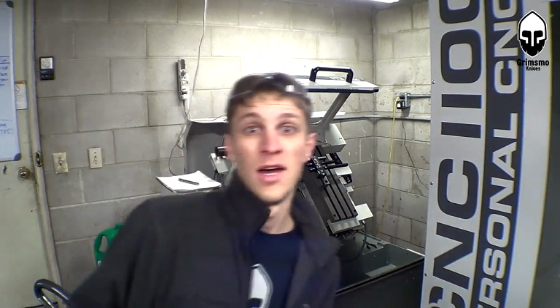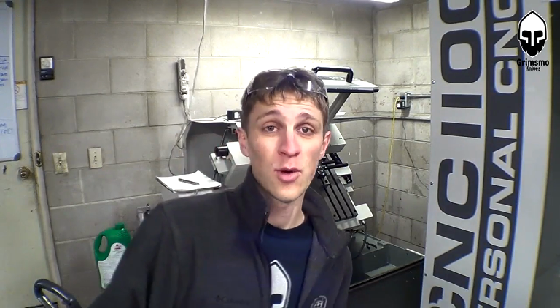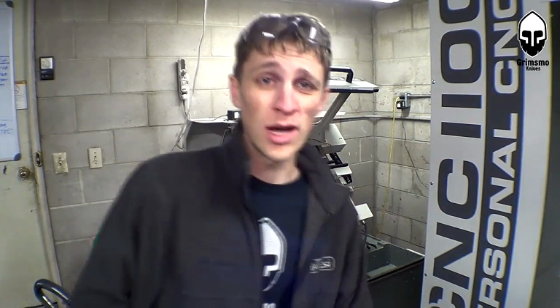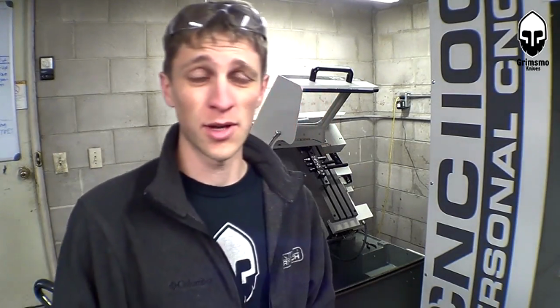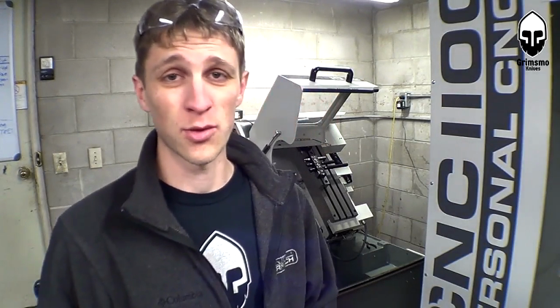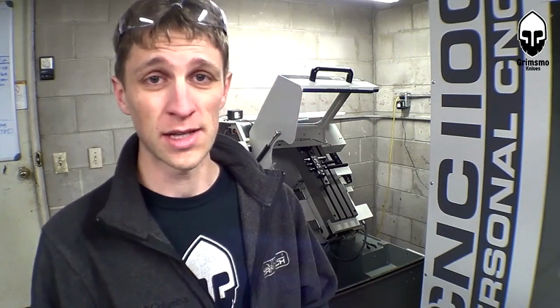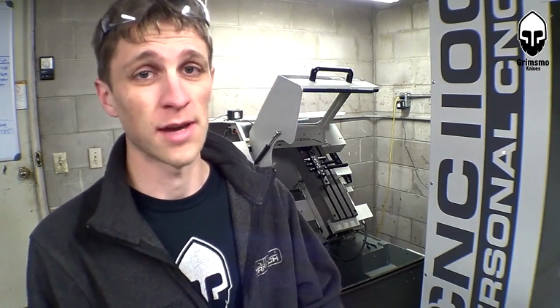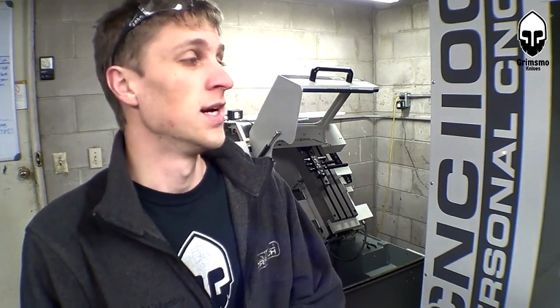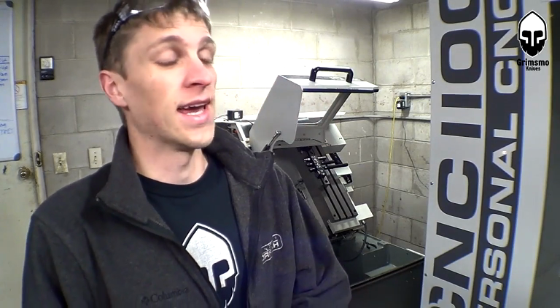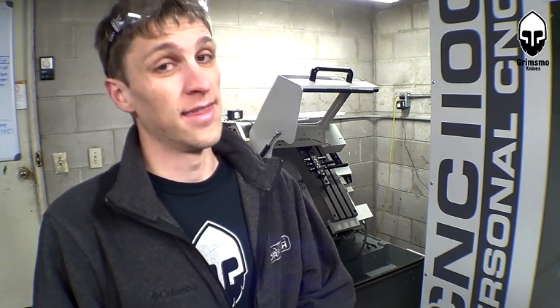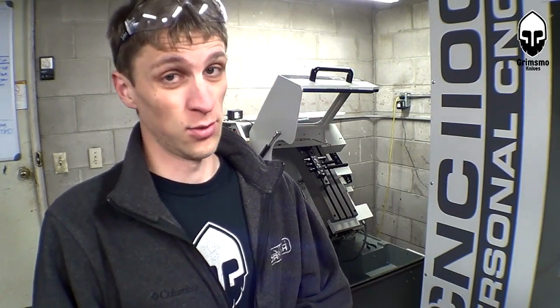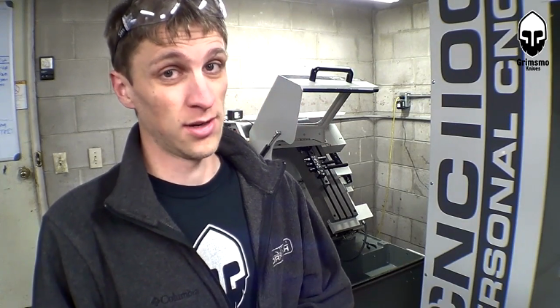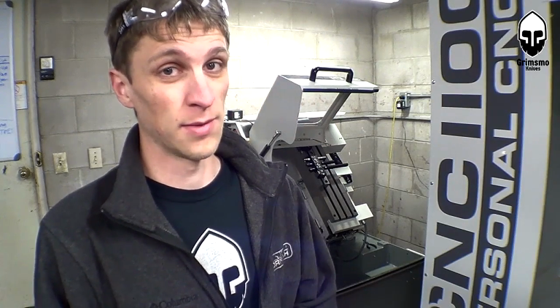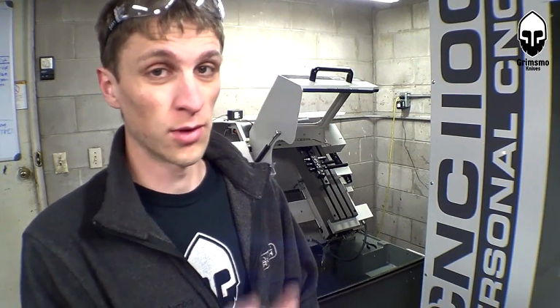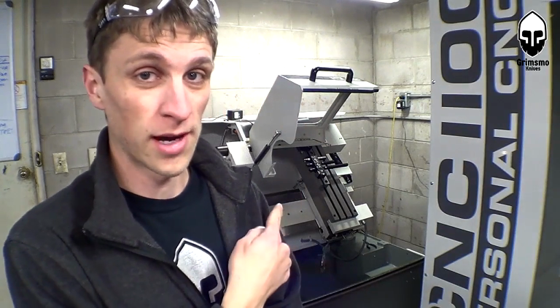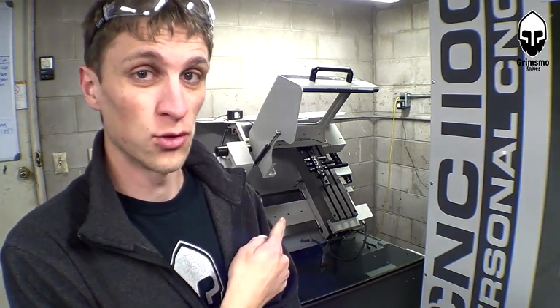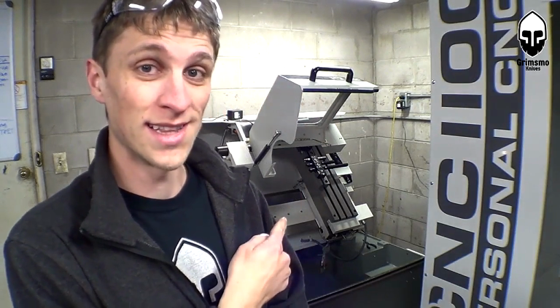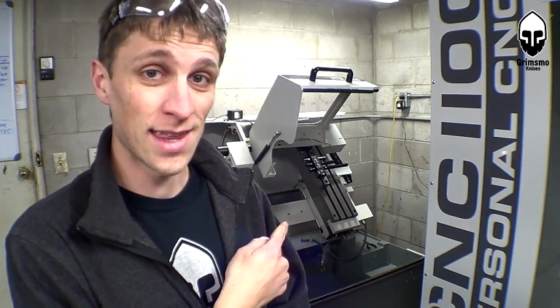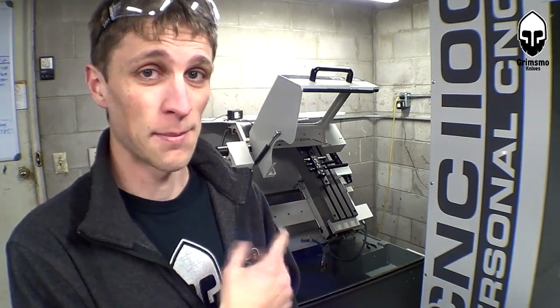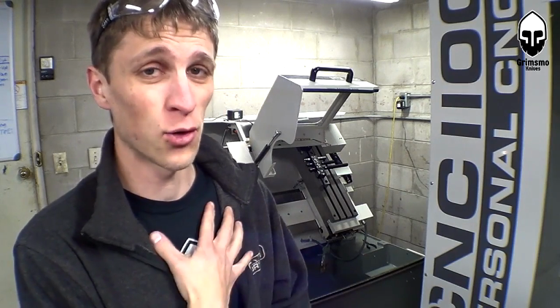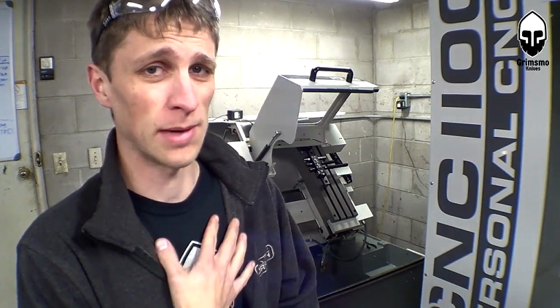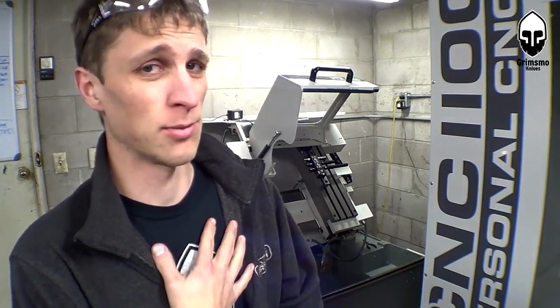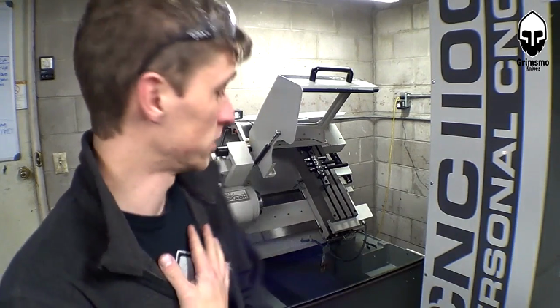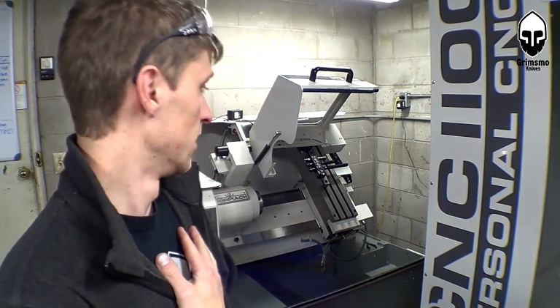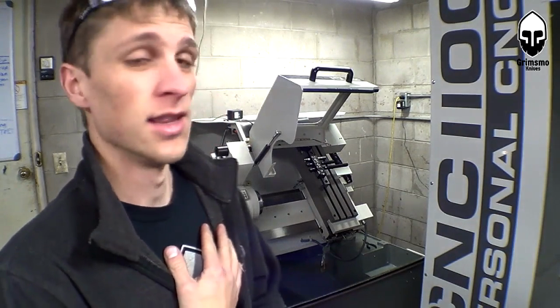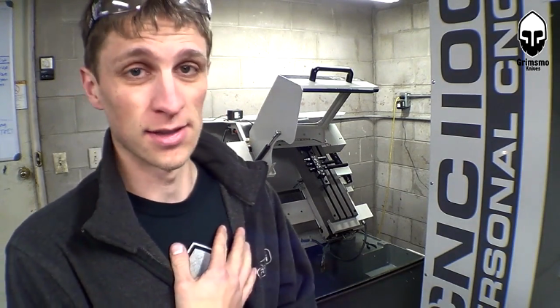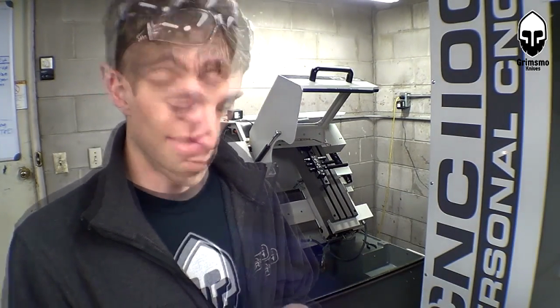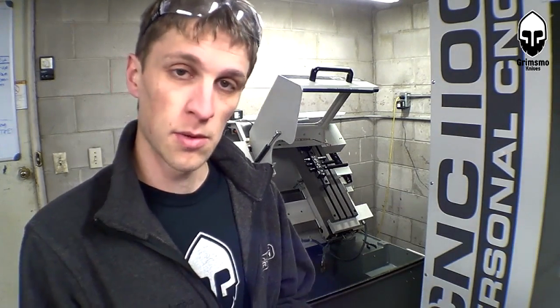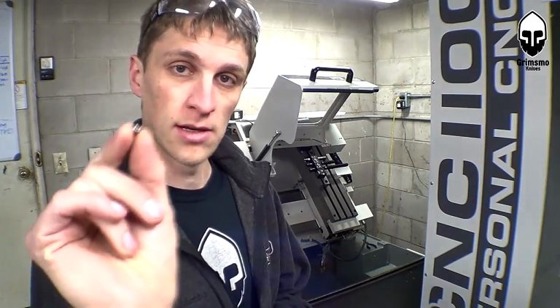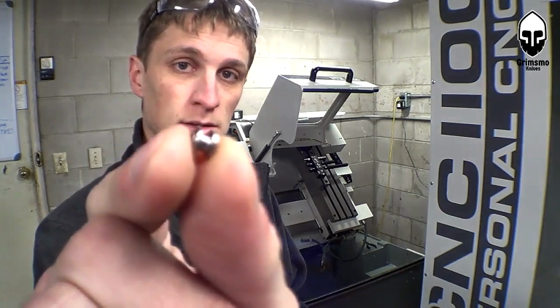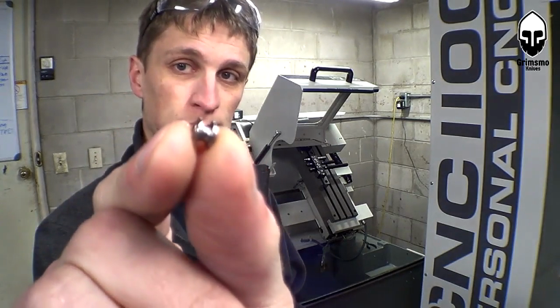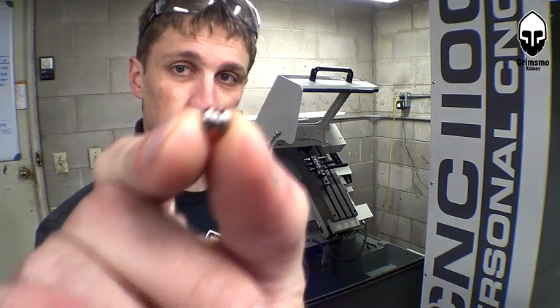Hello and welcome to another episode of Knife Making Tuesday. This week we're going to be working with Tormac's new lathe — my new toy, my baby, my precious. Loving this lathe. We are going to be making spacers.